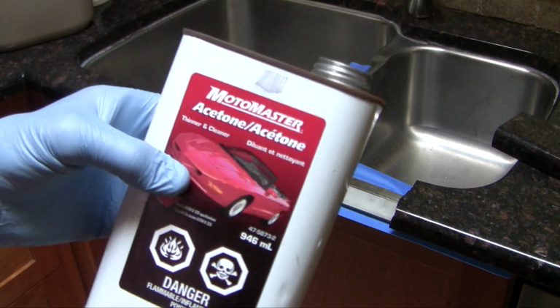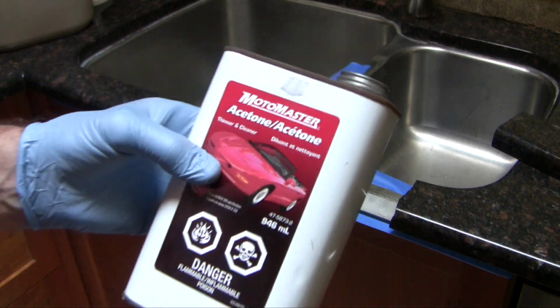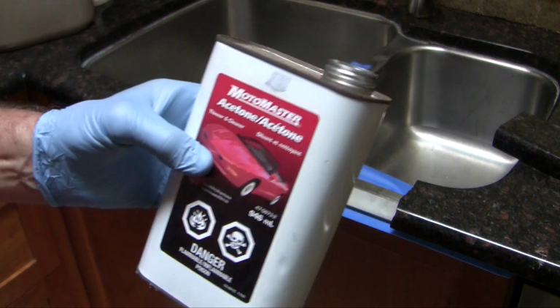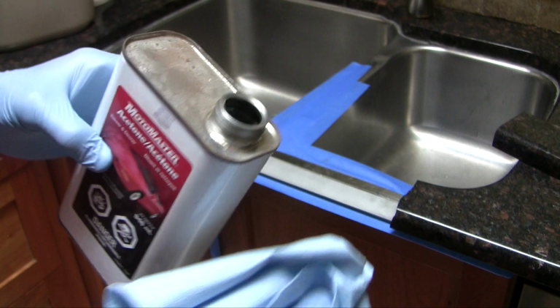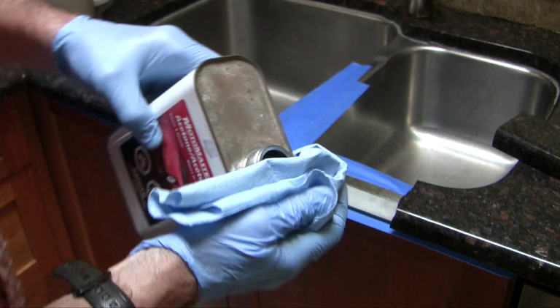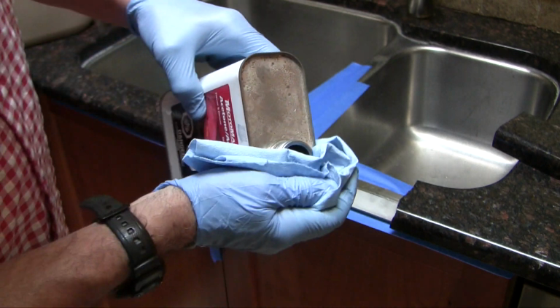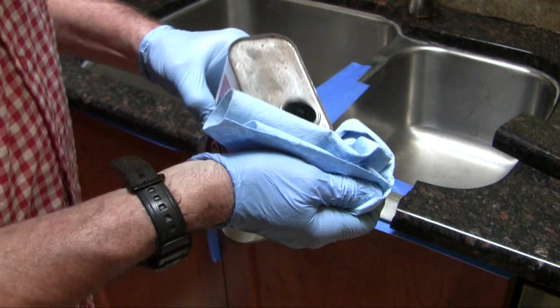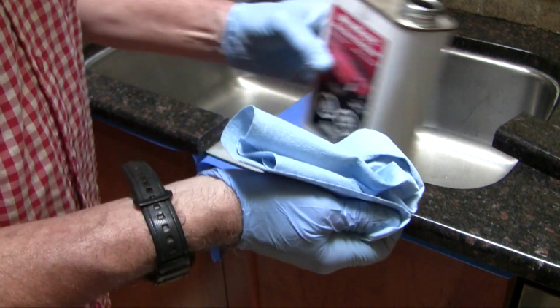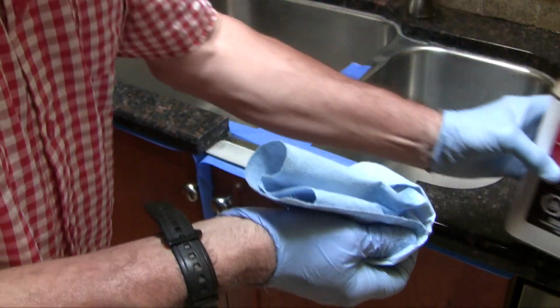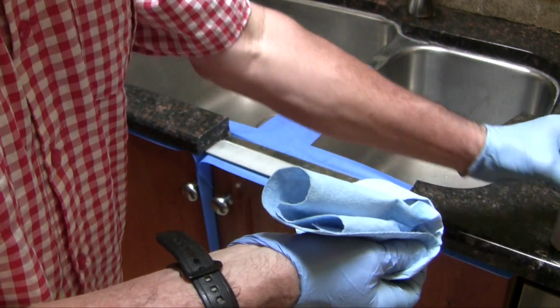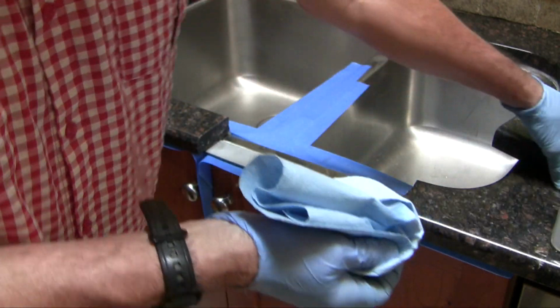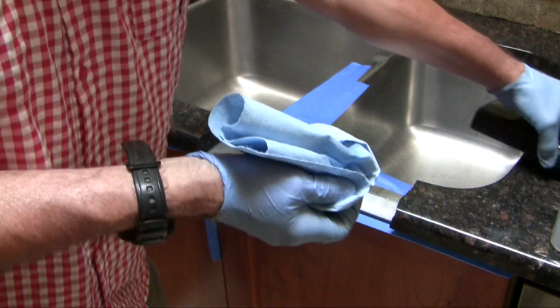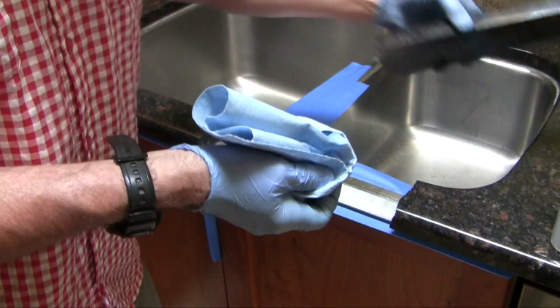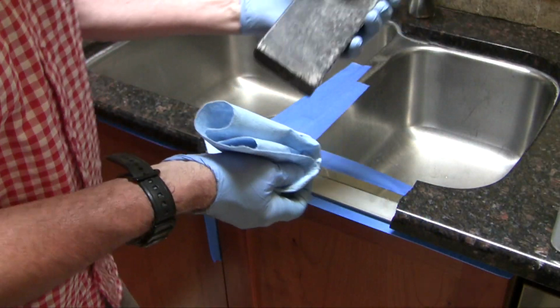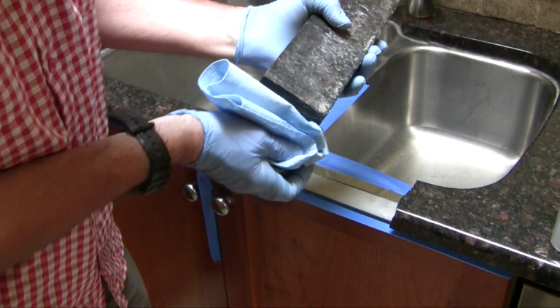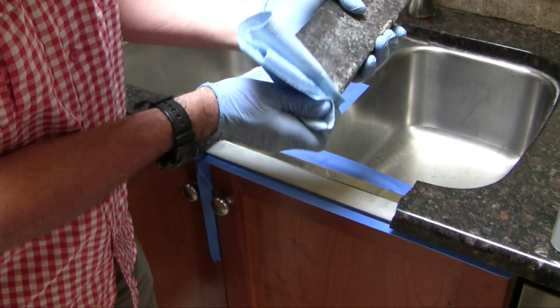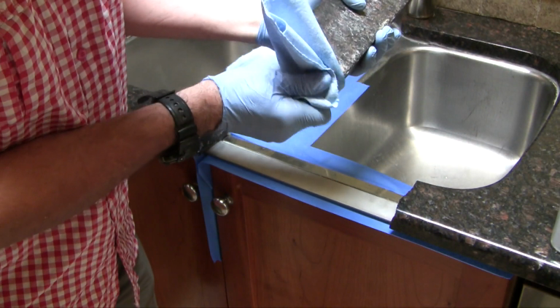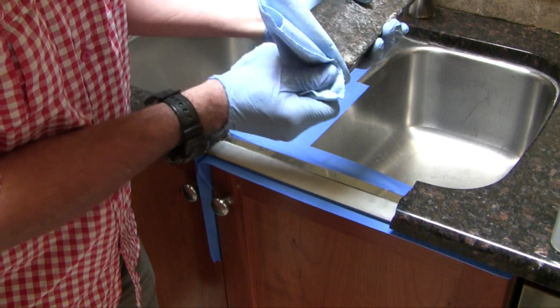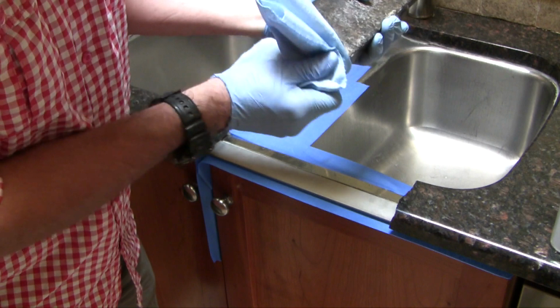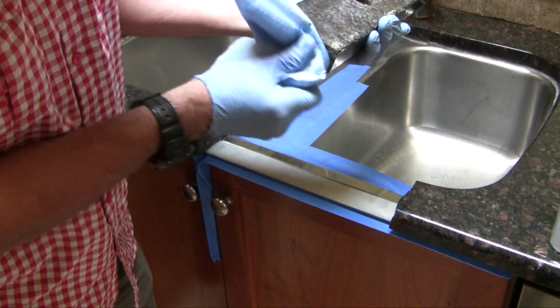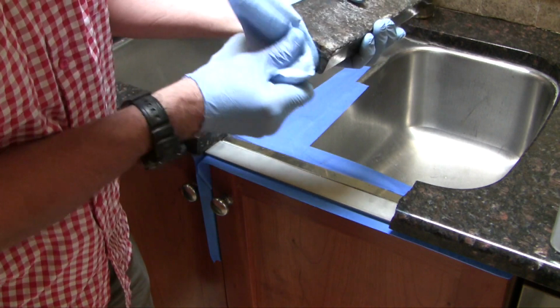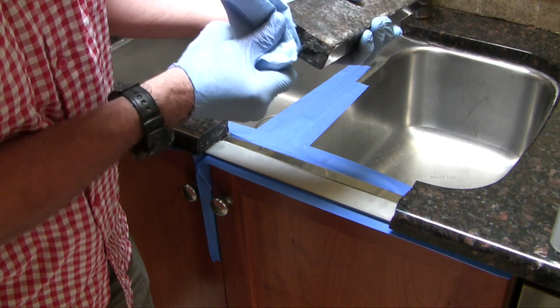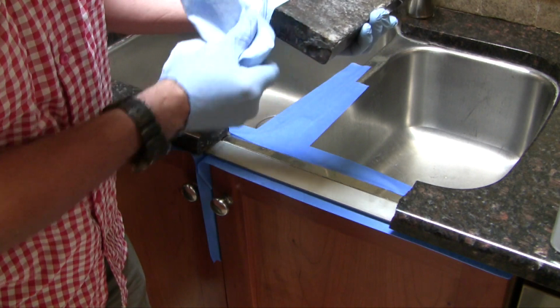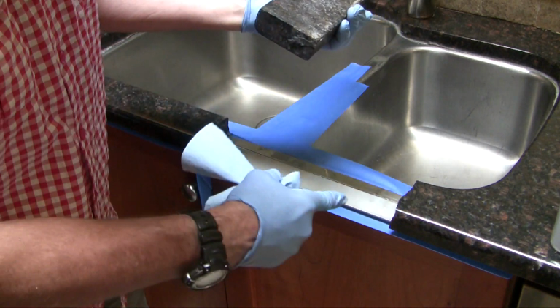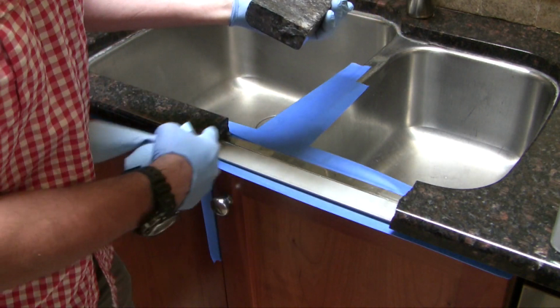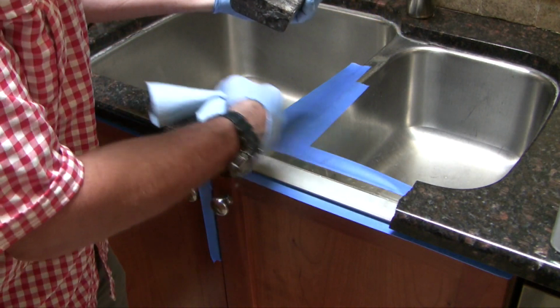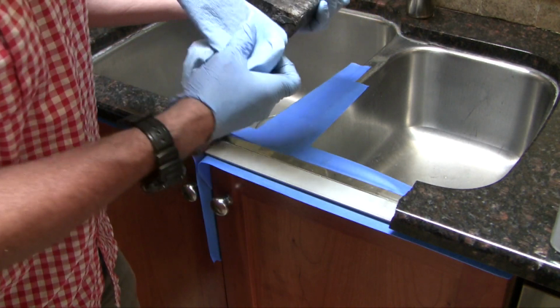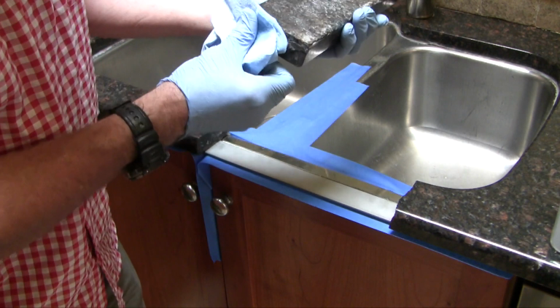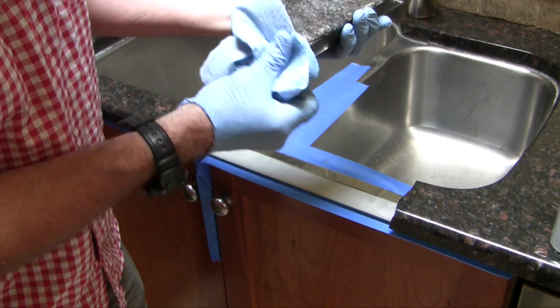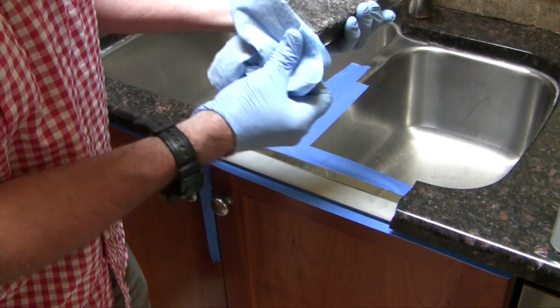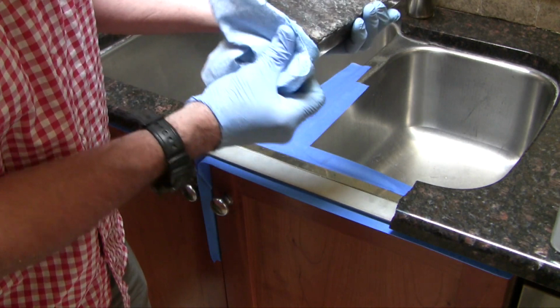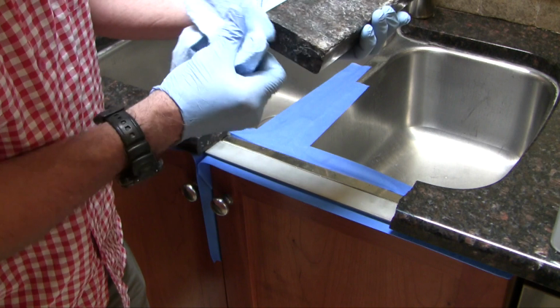This is acetone. I'm going to clean off the opposing surfaces. I've taped around the area so that I don't get glue everywhere.